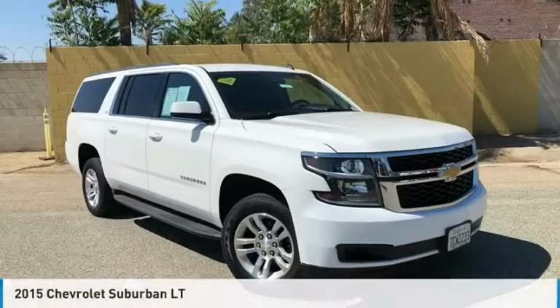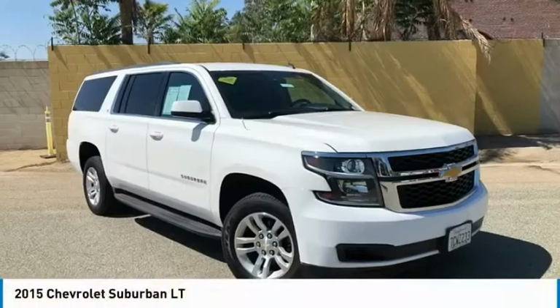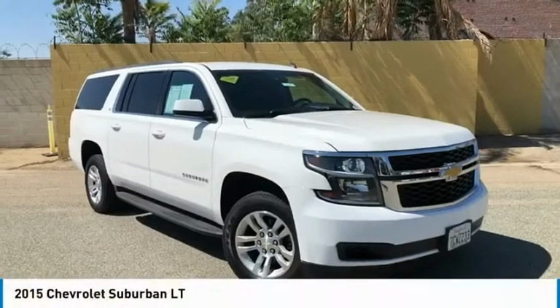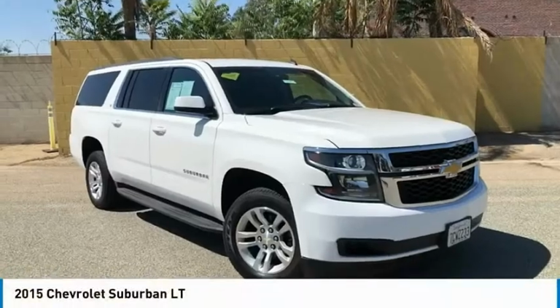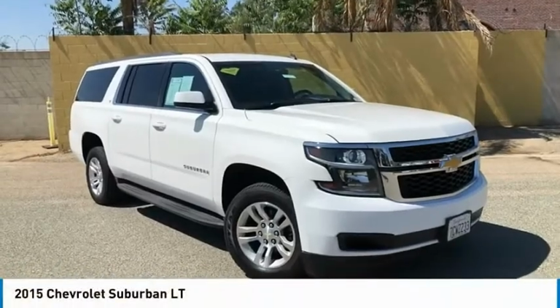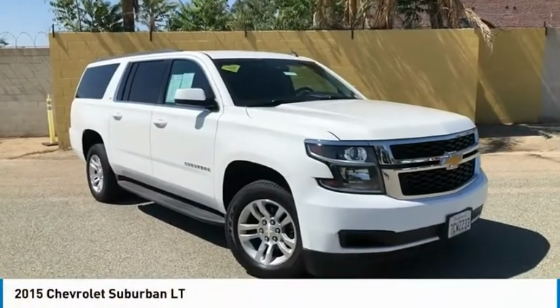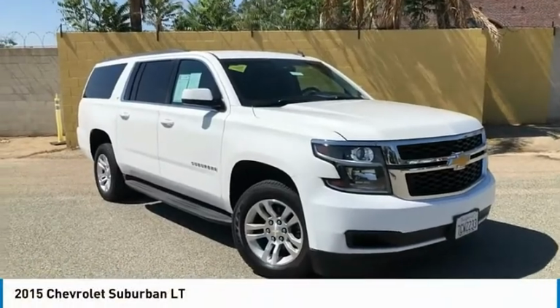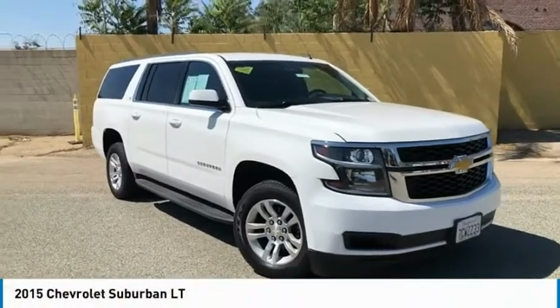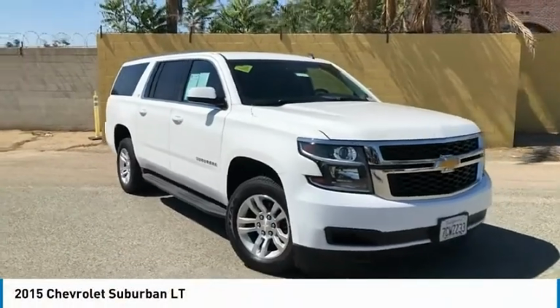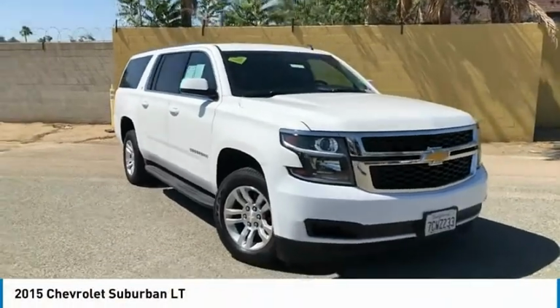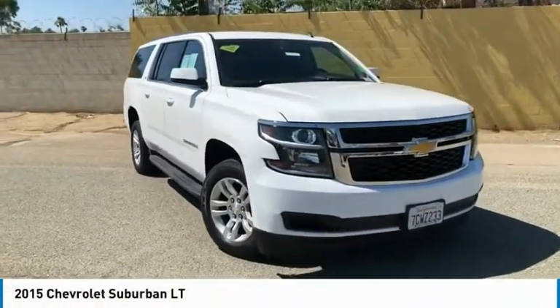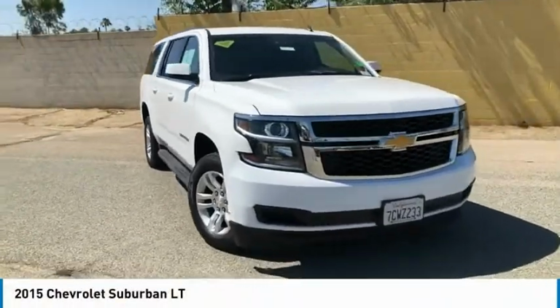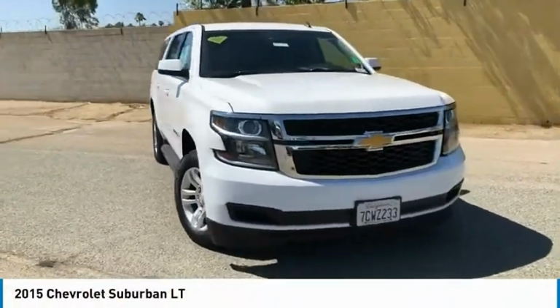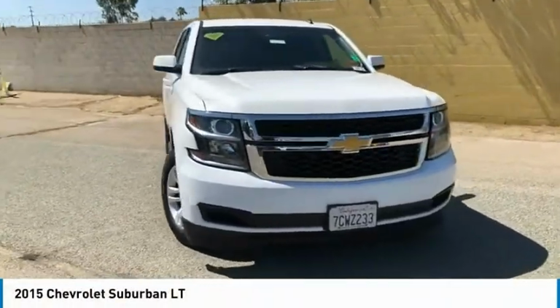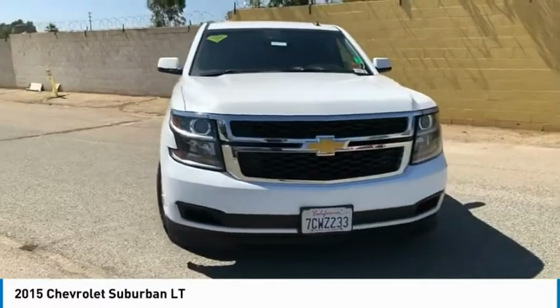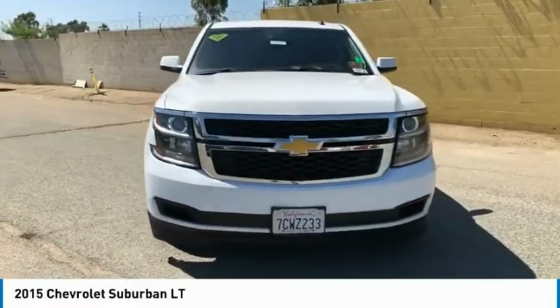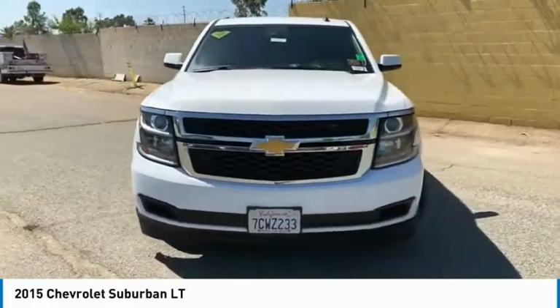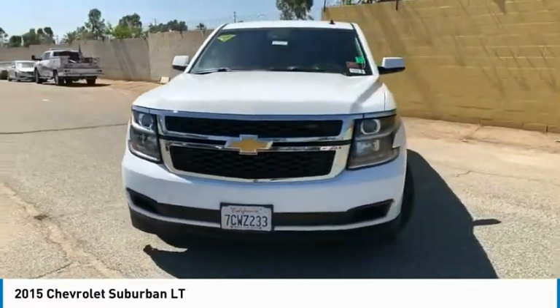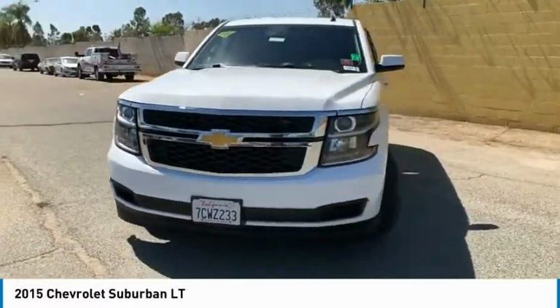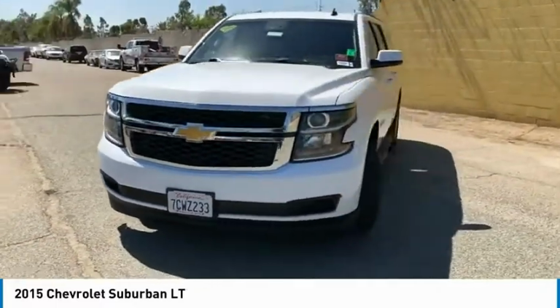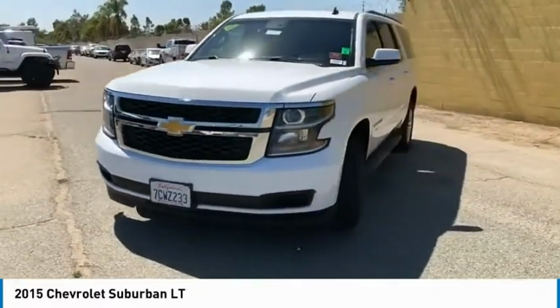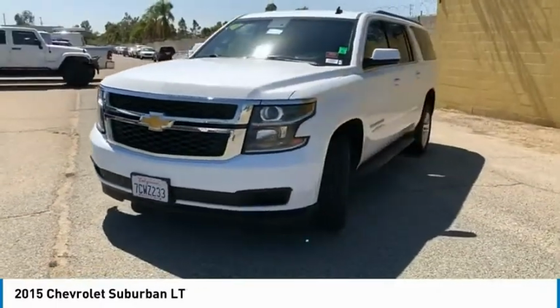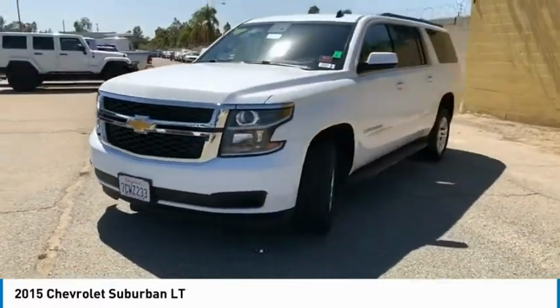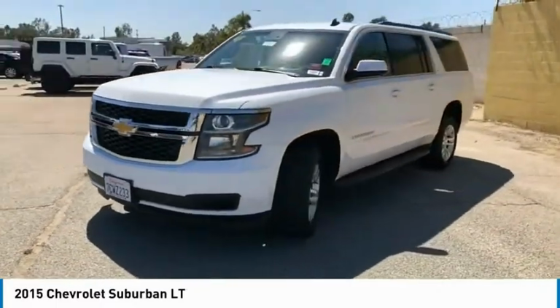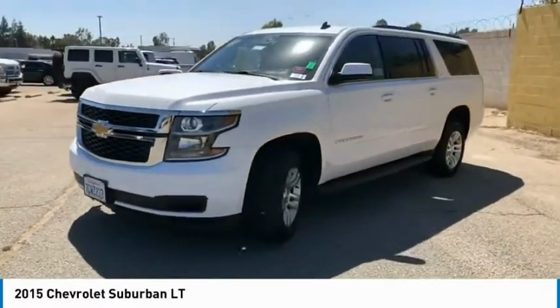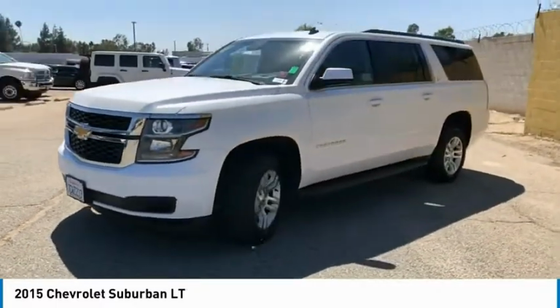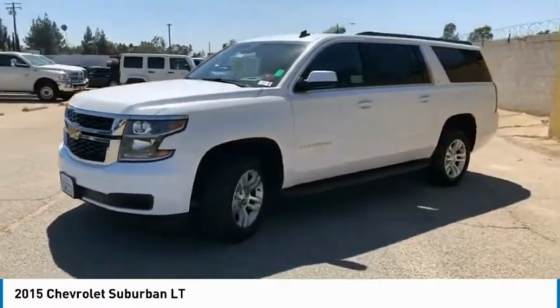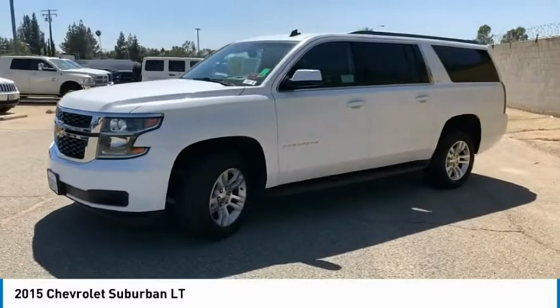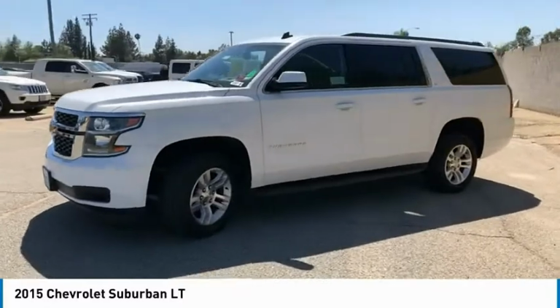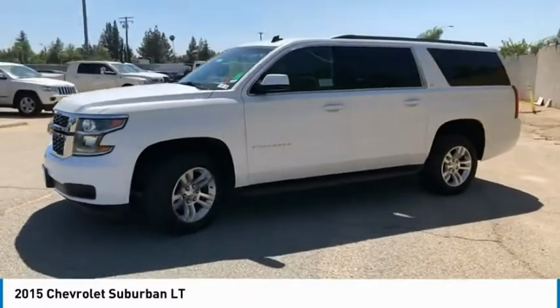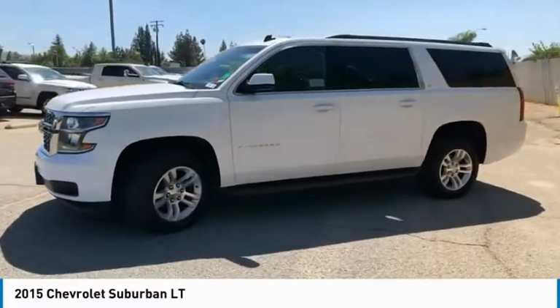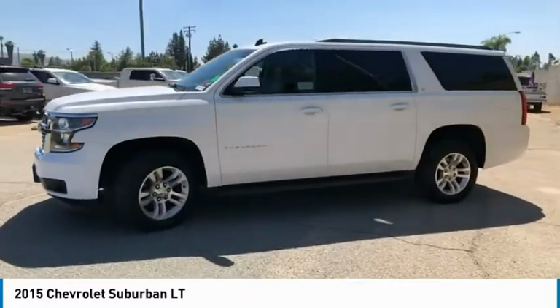Looking for the right vehicle? Check out the 2015 Suburban. Suburban excels at towing heavy trailers, hauling loads of people and gear, and enduring hard use and rugged terrain.